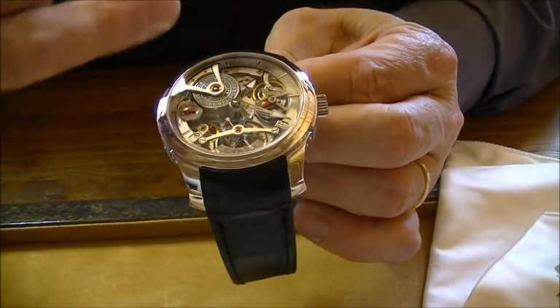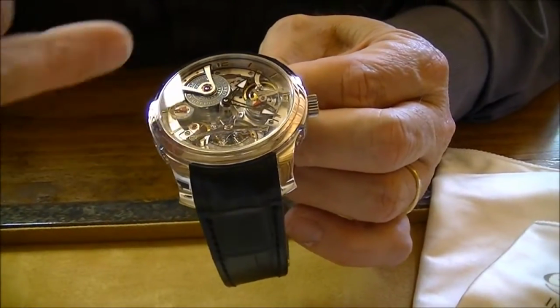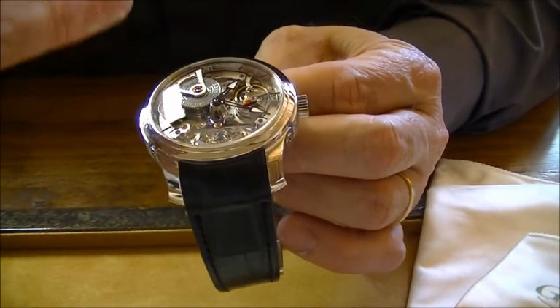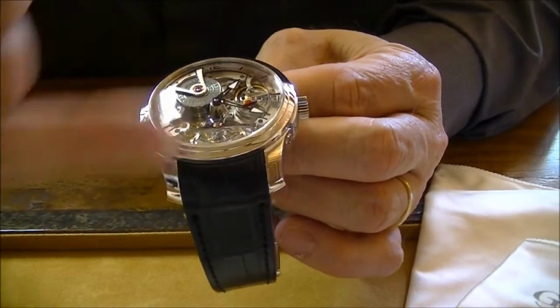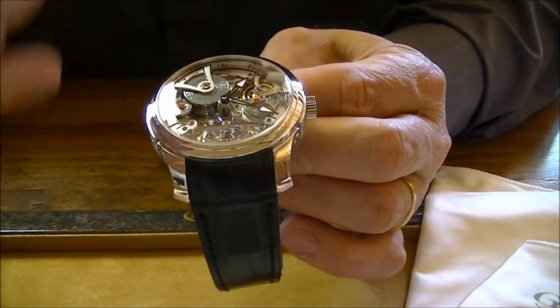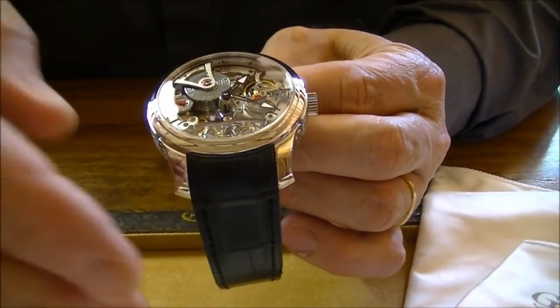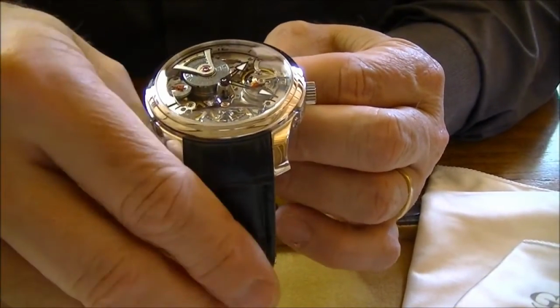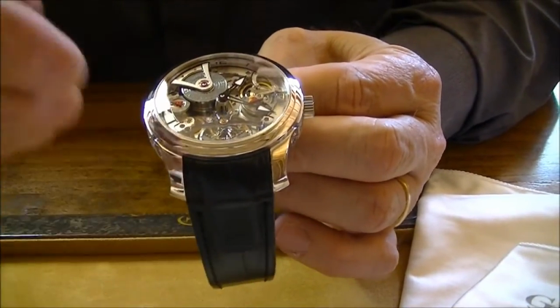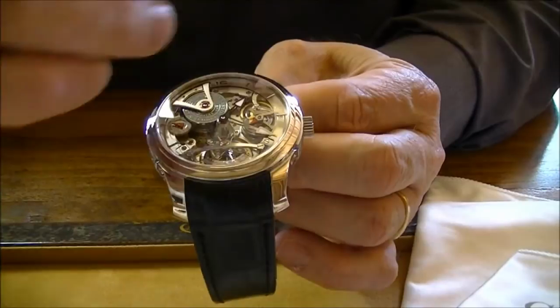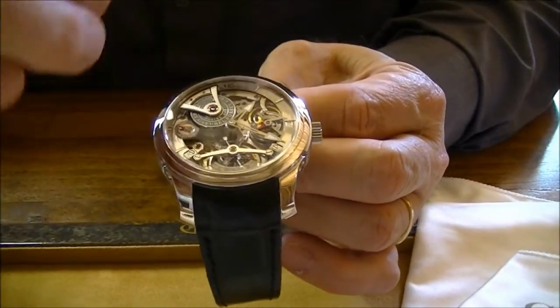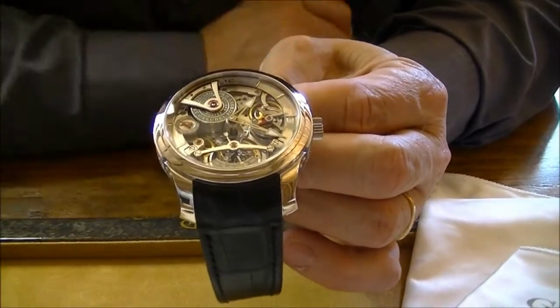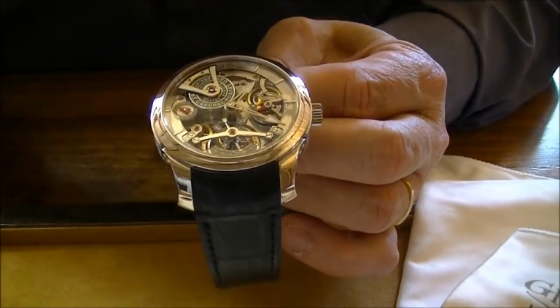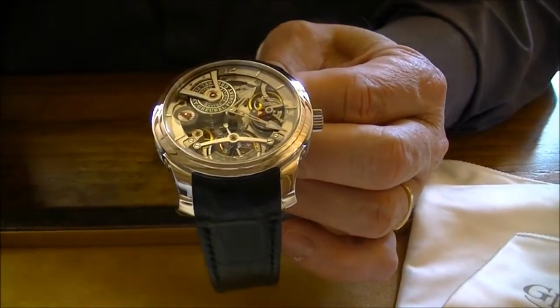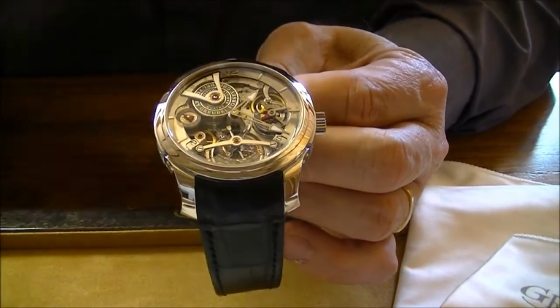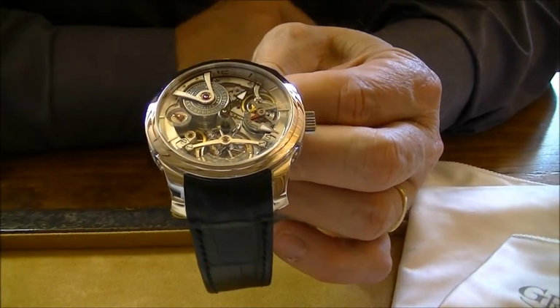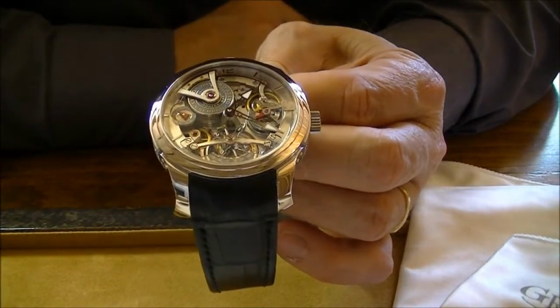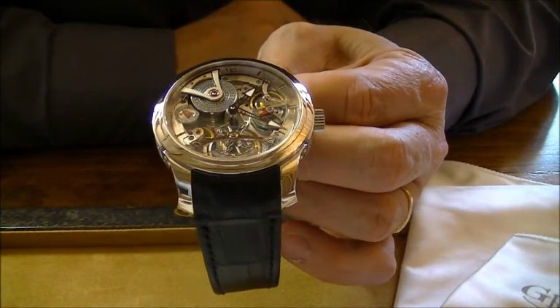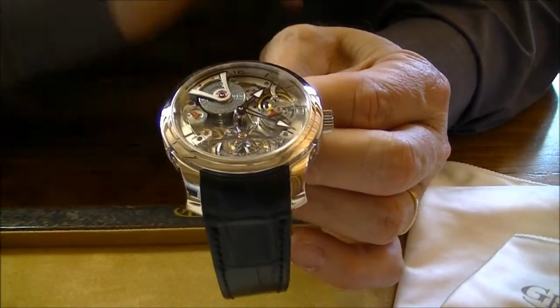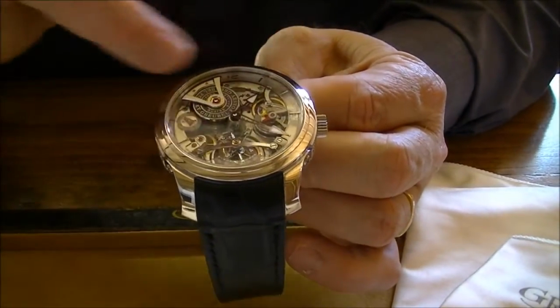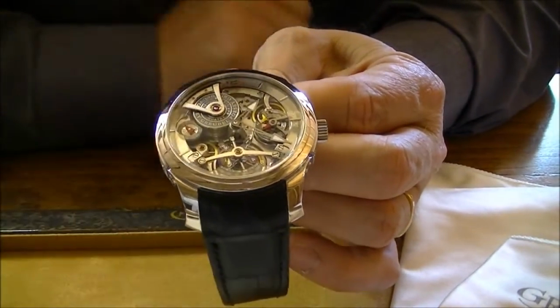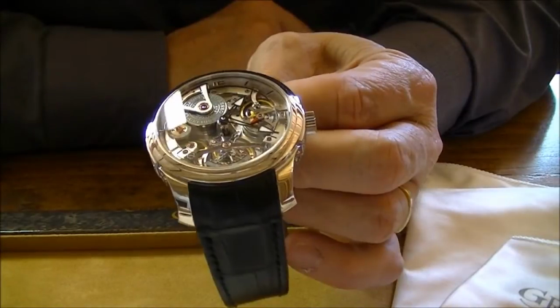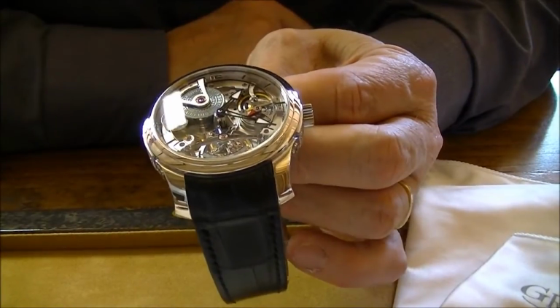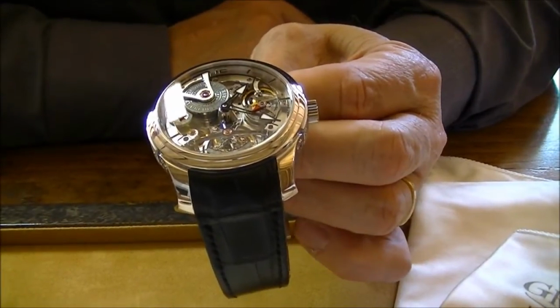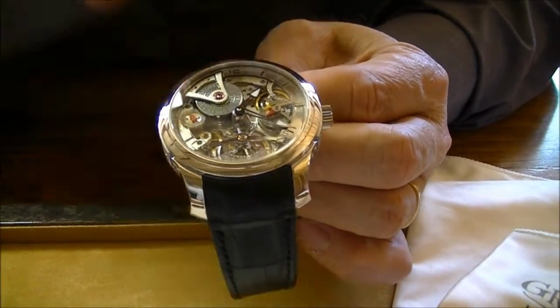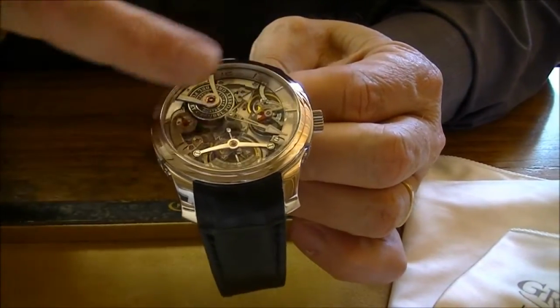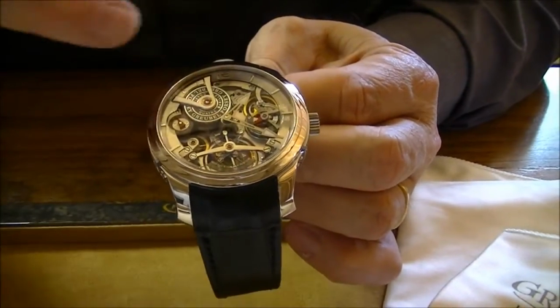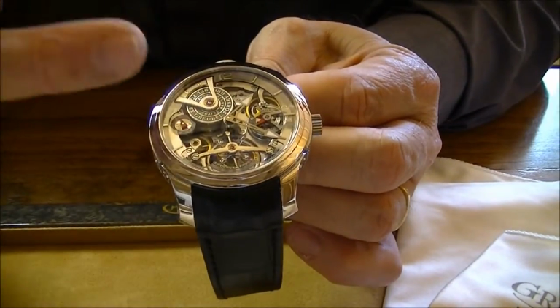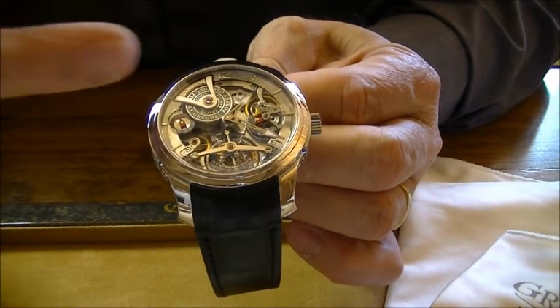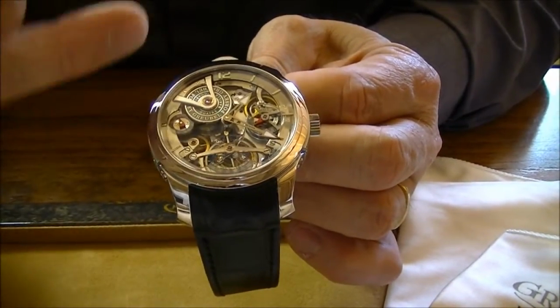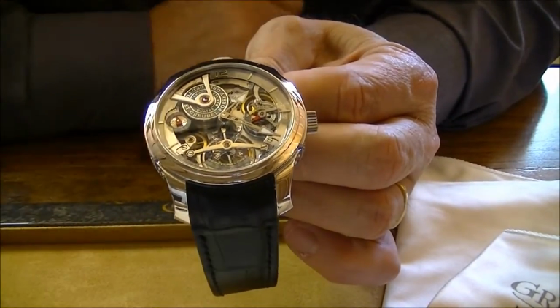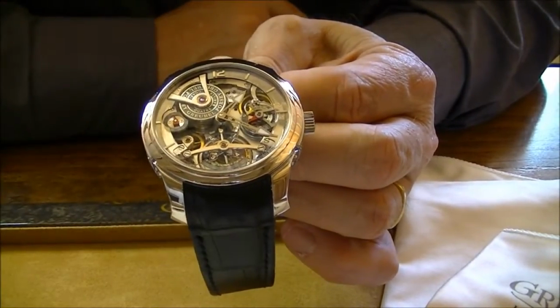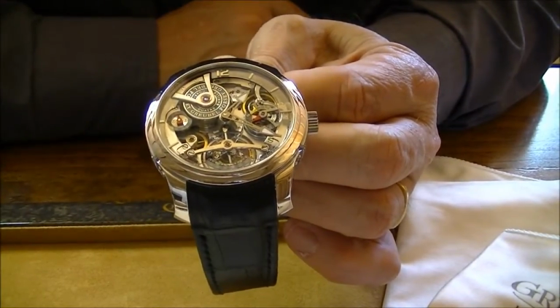Here you have some changes: the color of the bridge is a bit different, and the end piece is in ruthenium — black ruthenium. Also the barrels, the cover of the barrel, which is made in ruthenium.